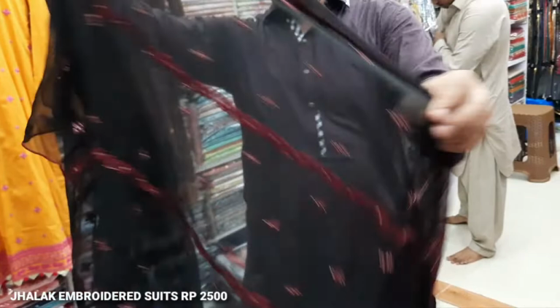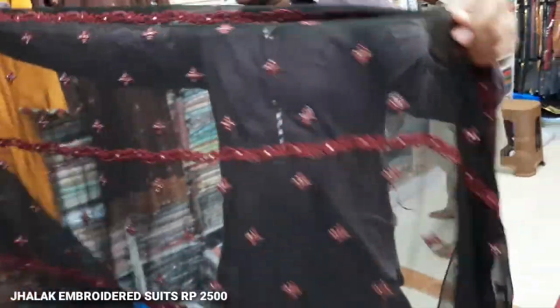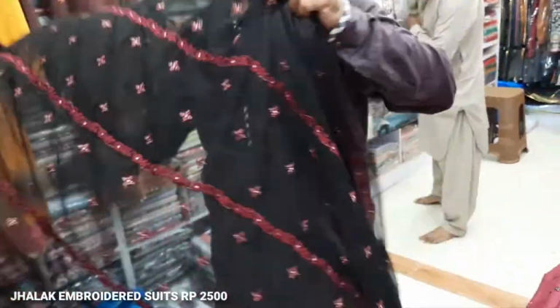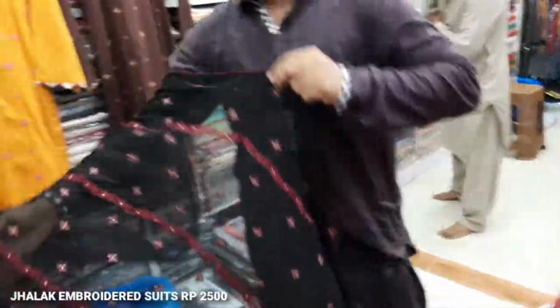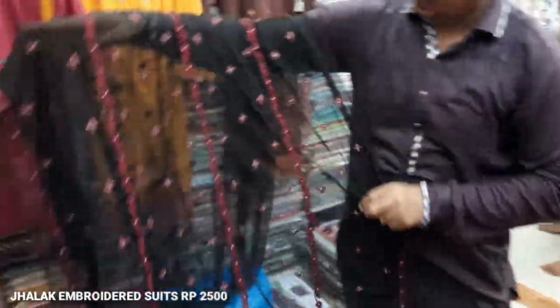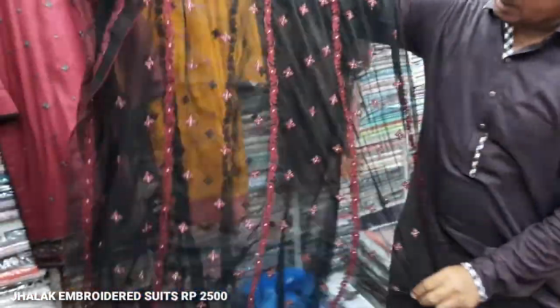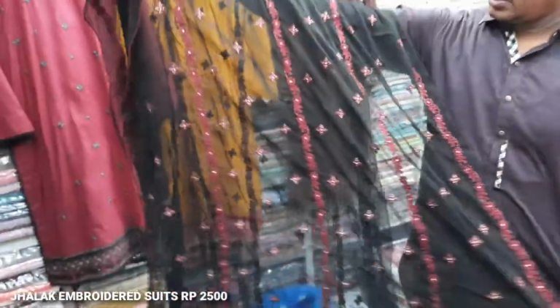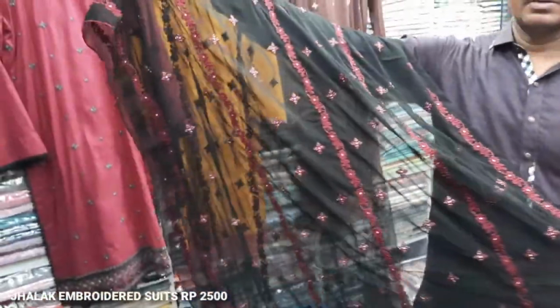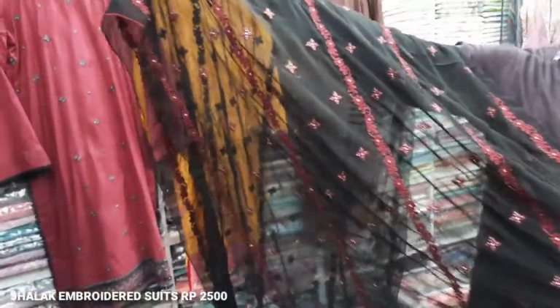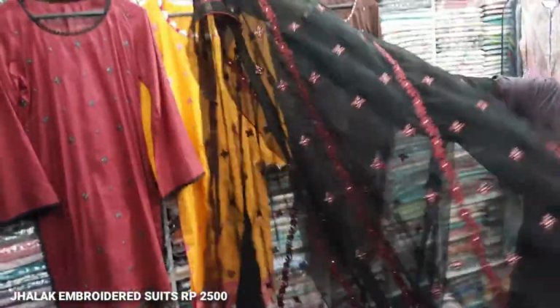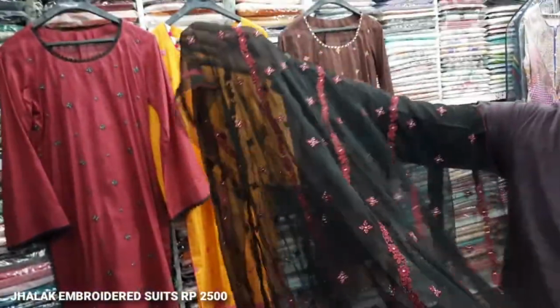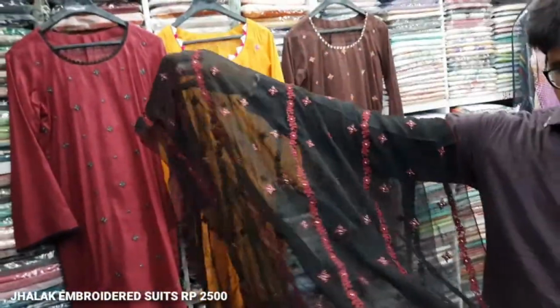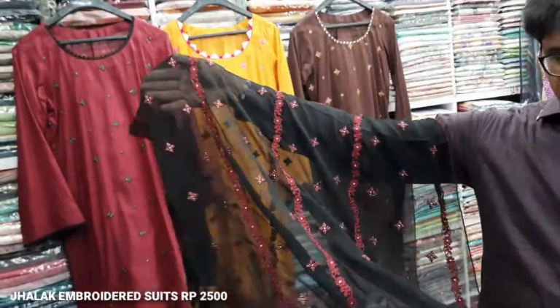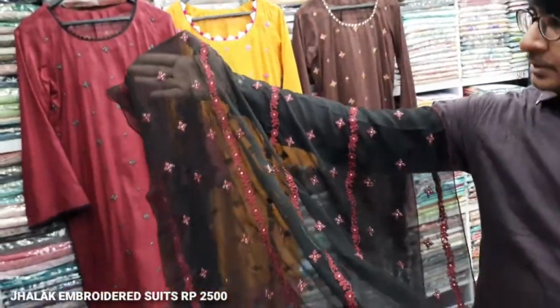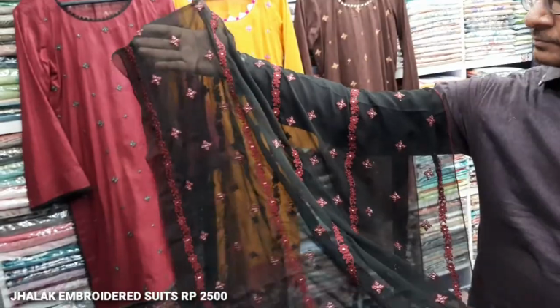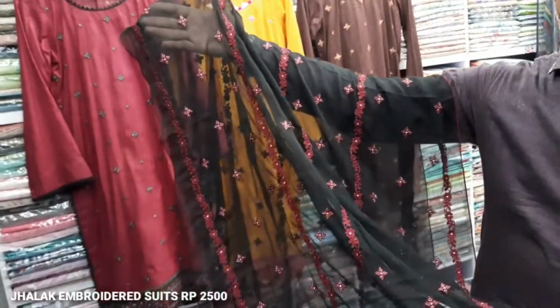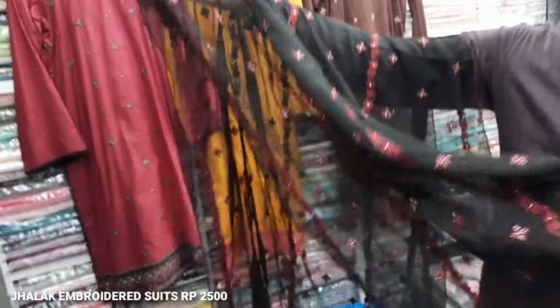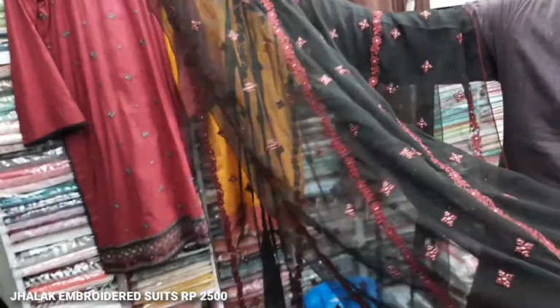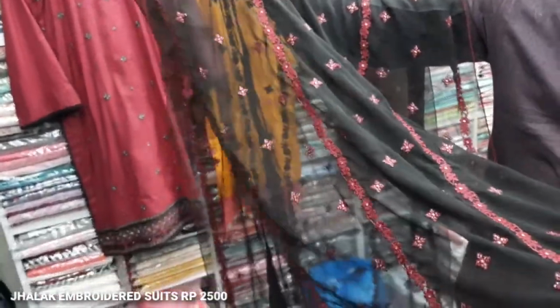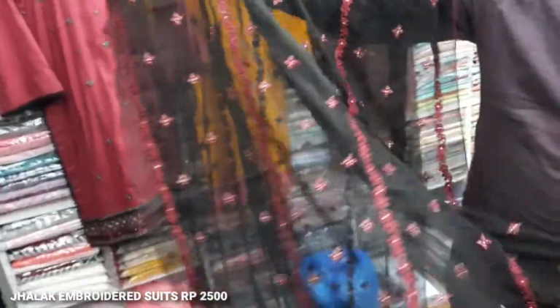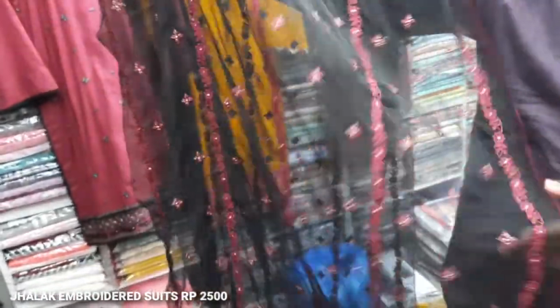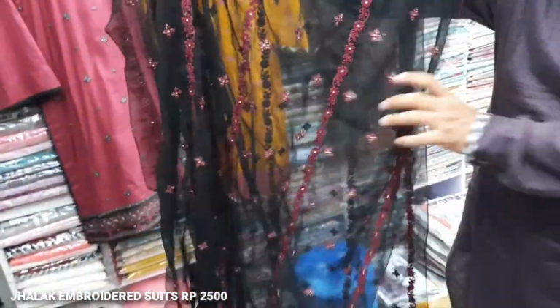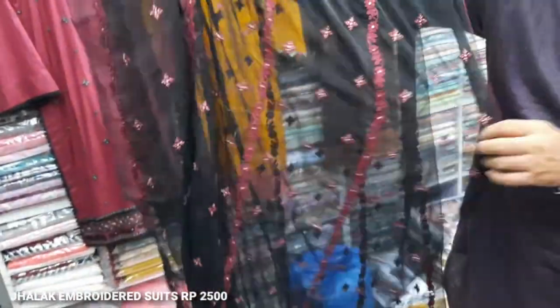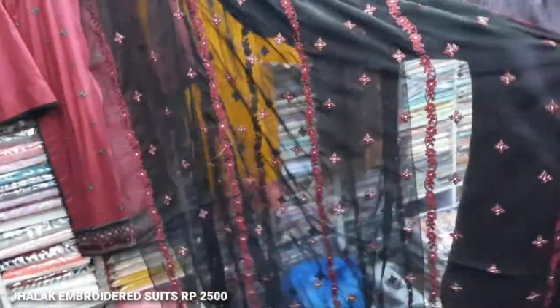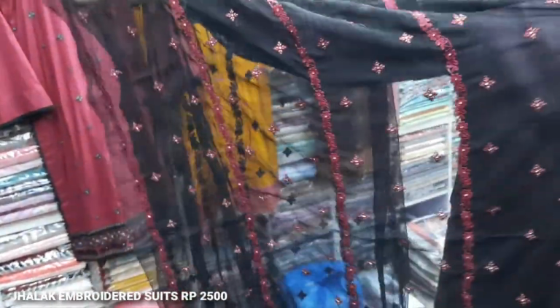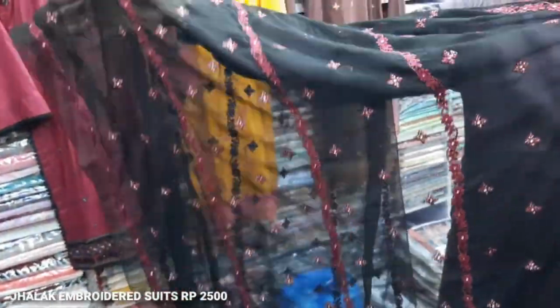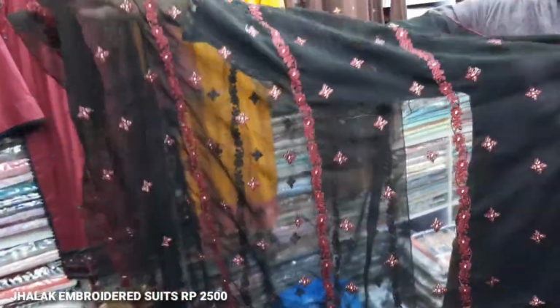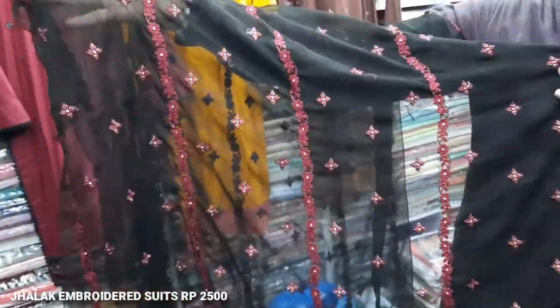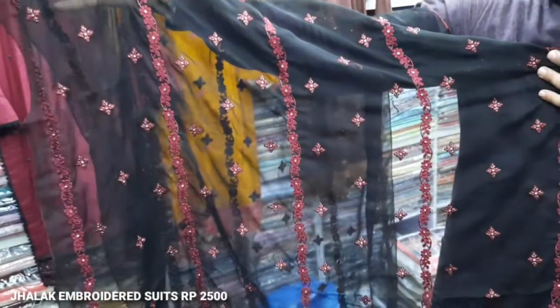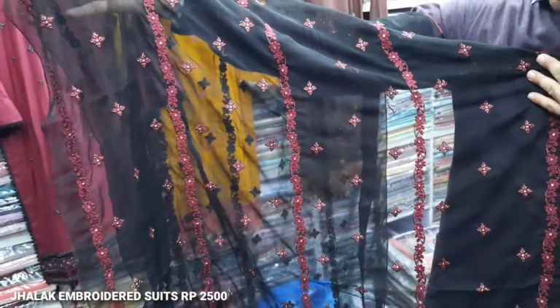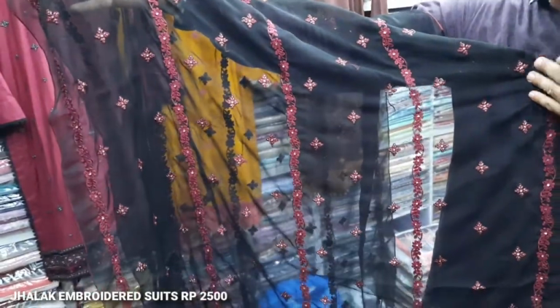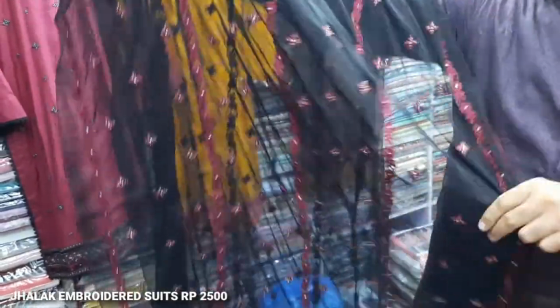And this is the Dupatta. The Dupatta is a full Dupatta. In this range, we have launched it in 25 minutes.